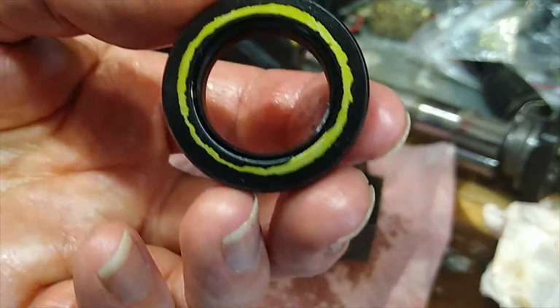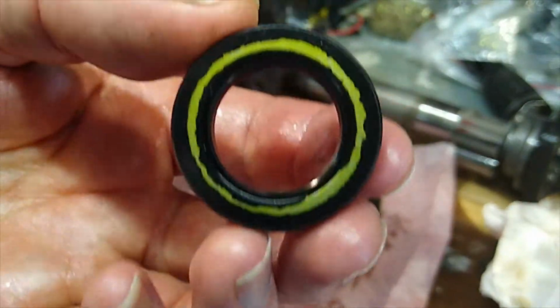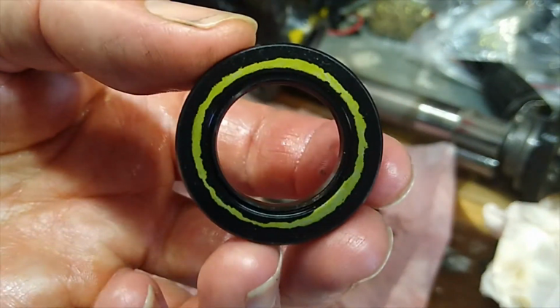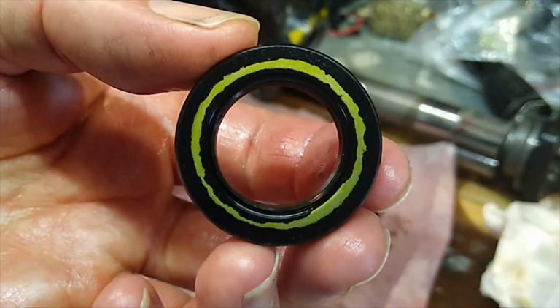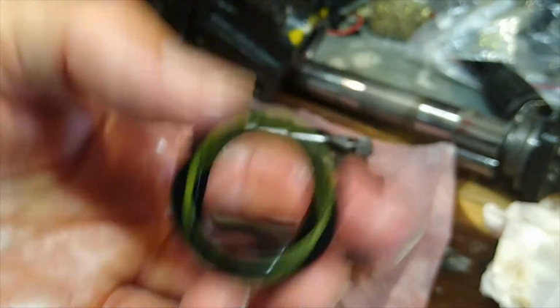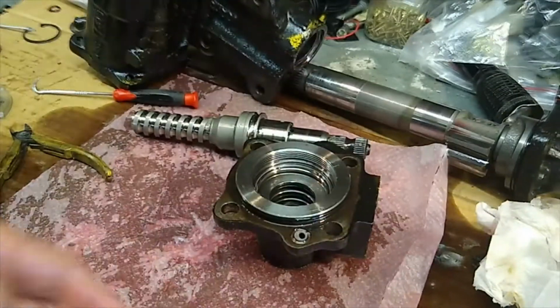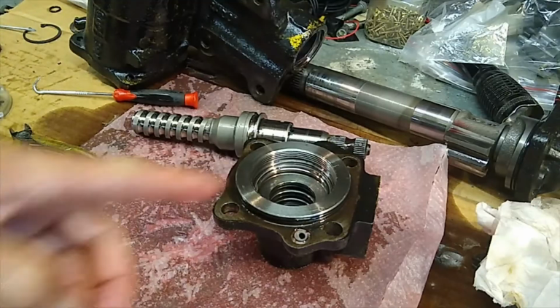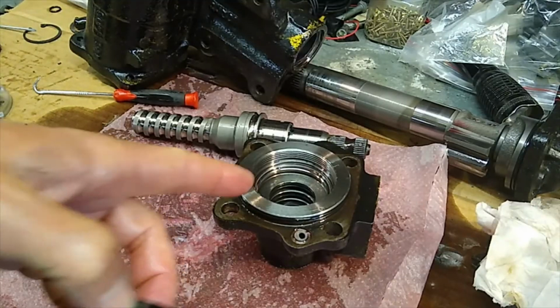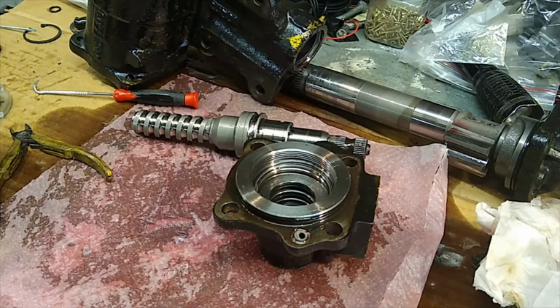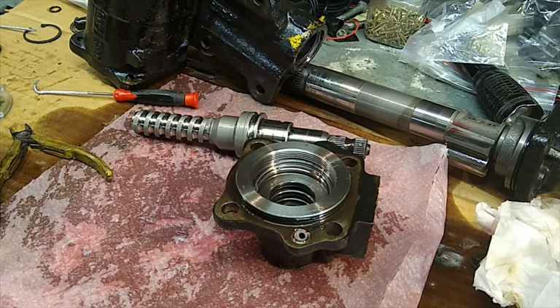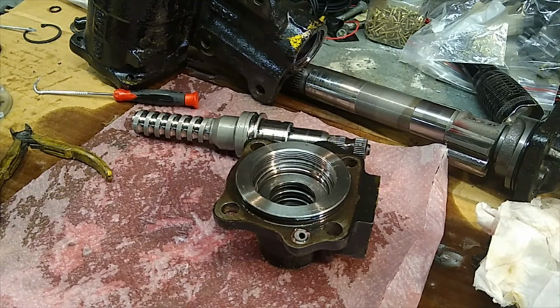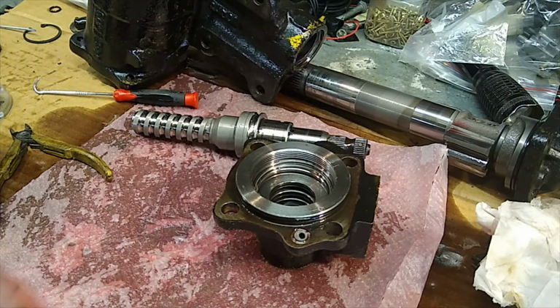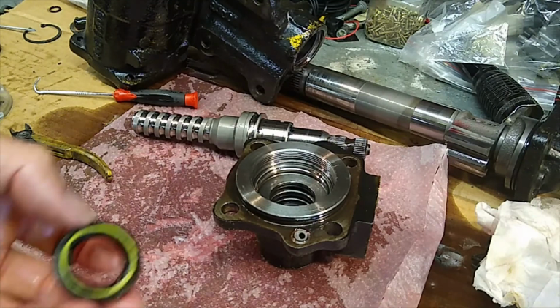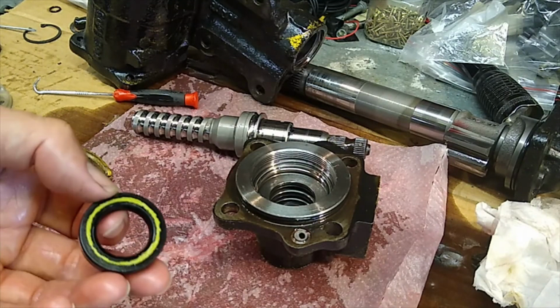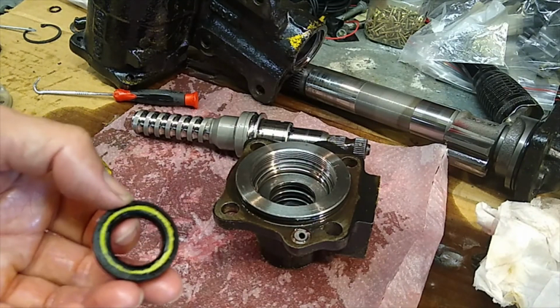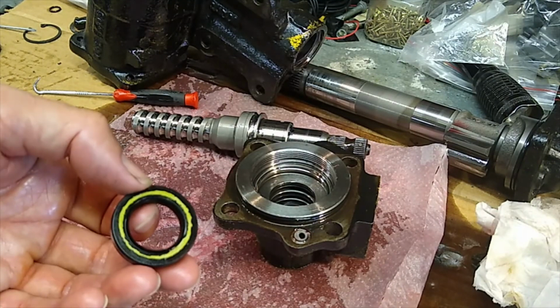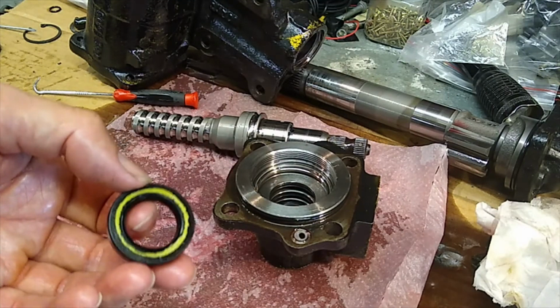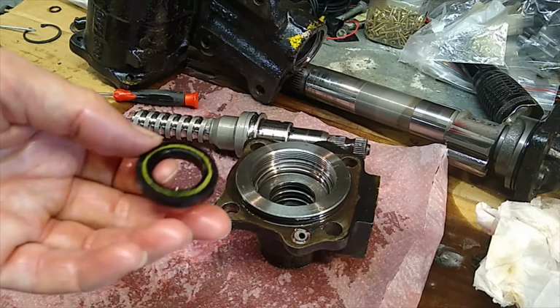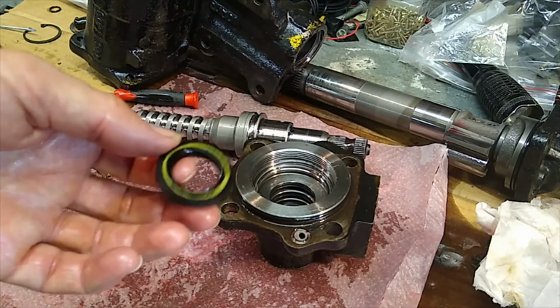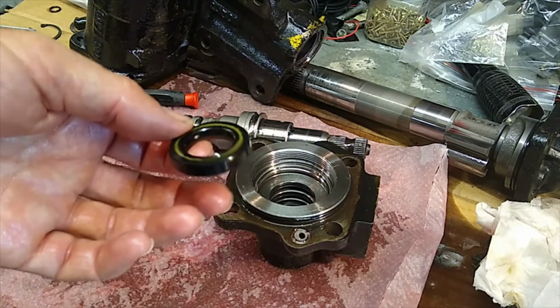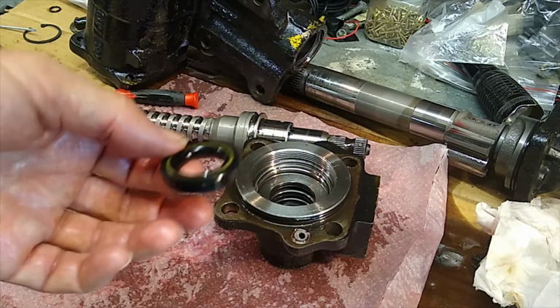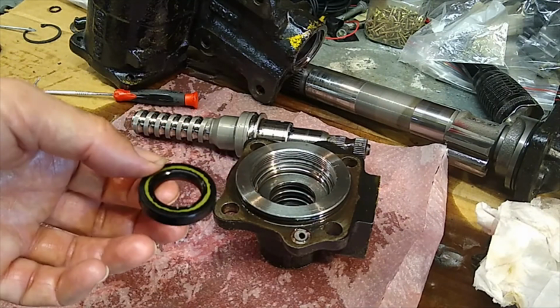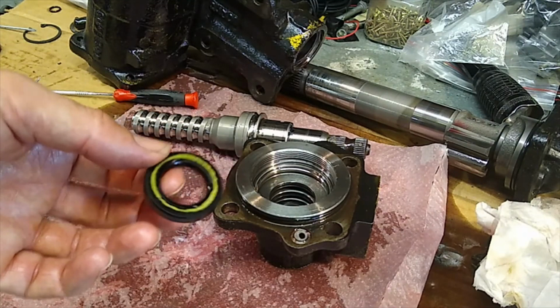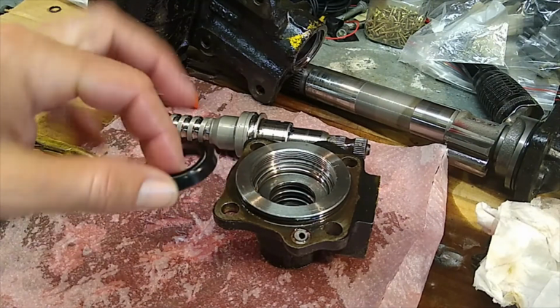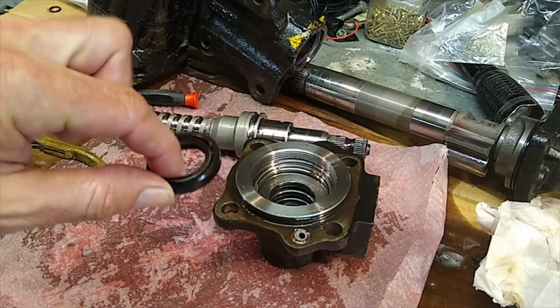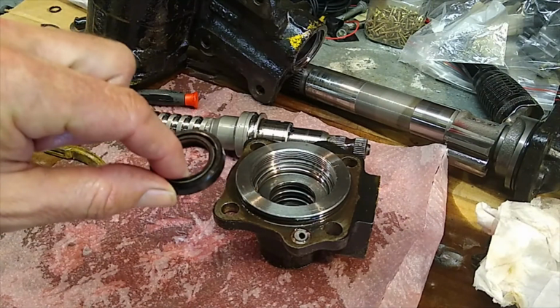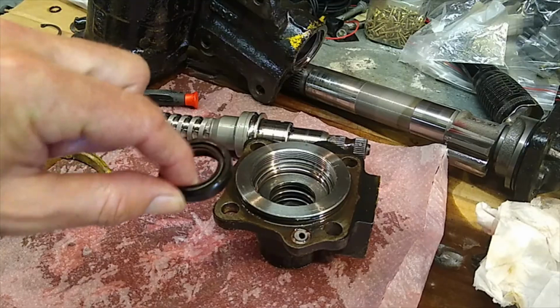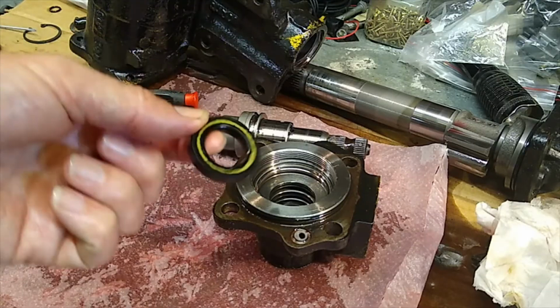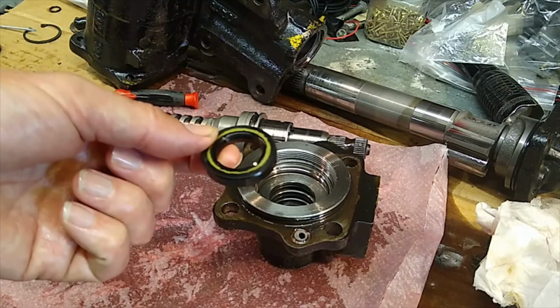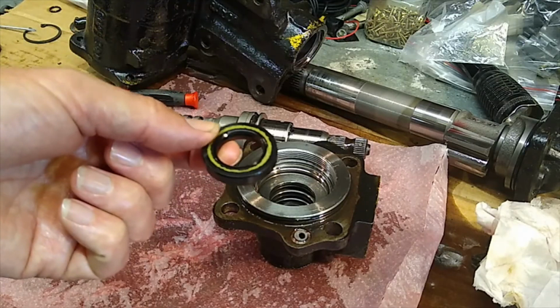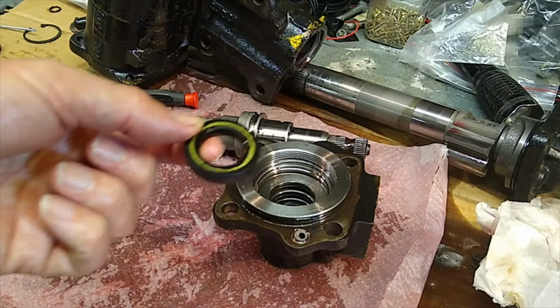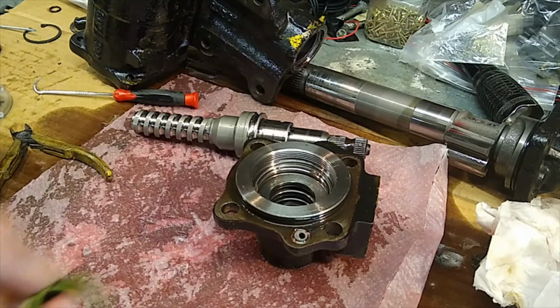I'm going to put this back together and hopefully we won't continue to leak hydraulic fluid out of the power steering box. Anyway, if you managed to get through 10 minutes of that, good luck — thanks for watching, see ya.